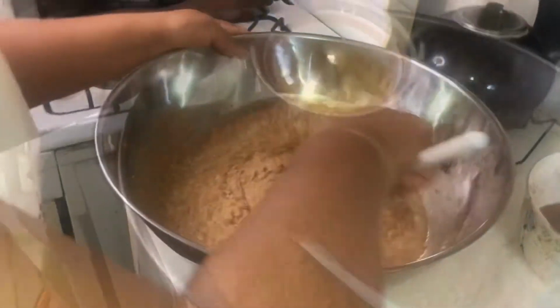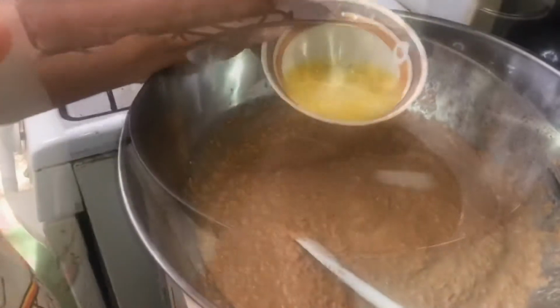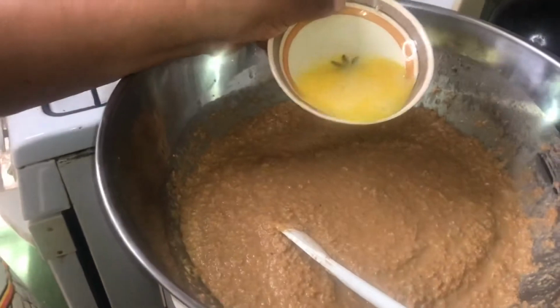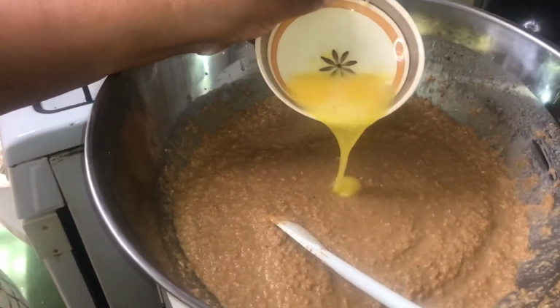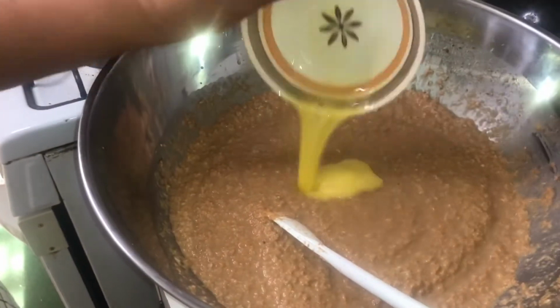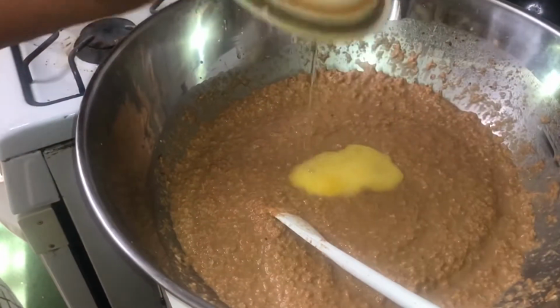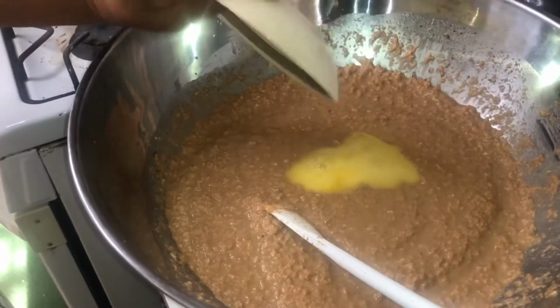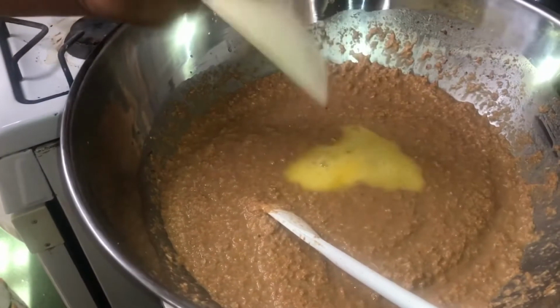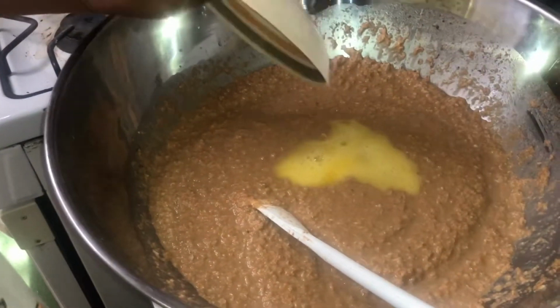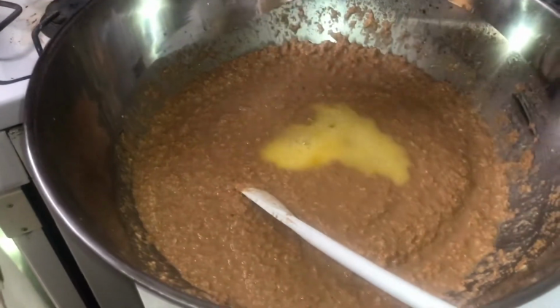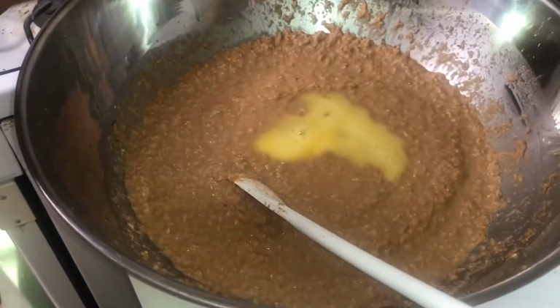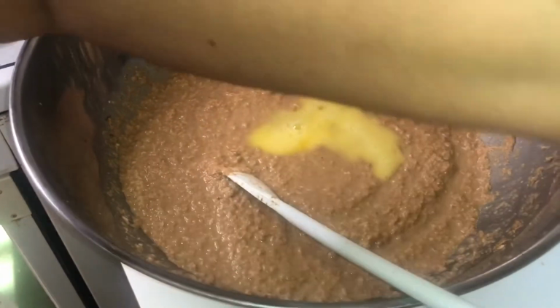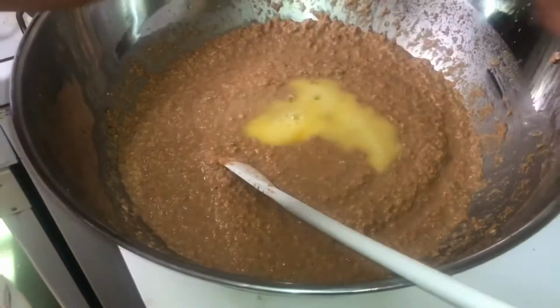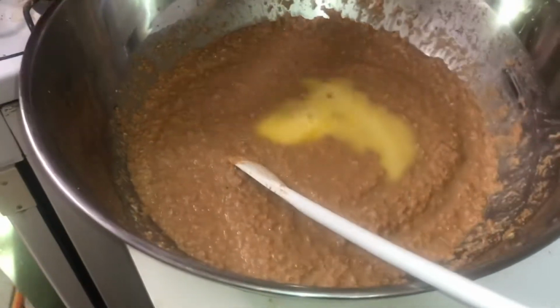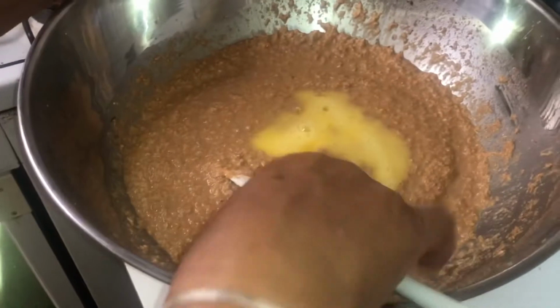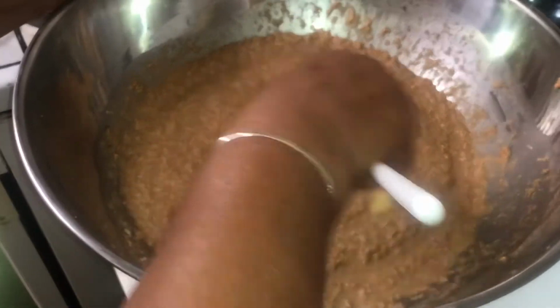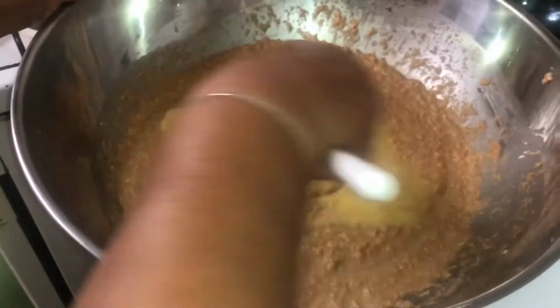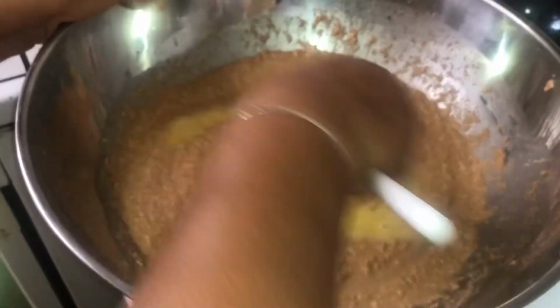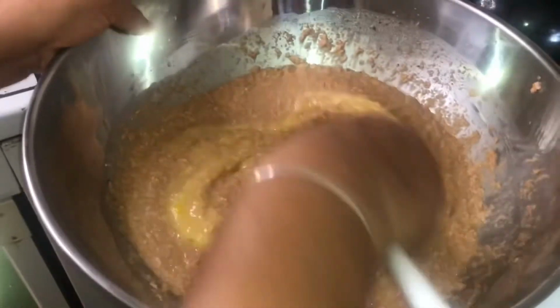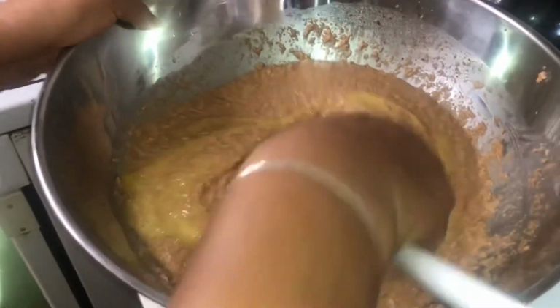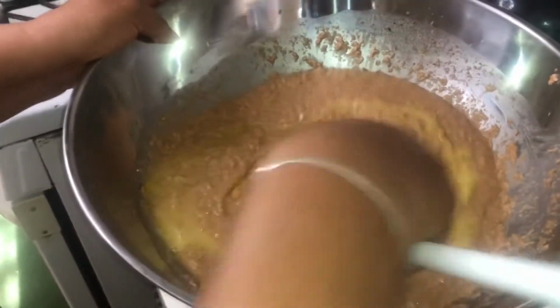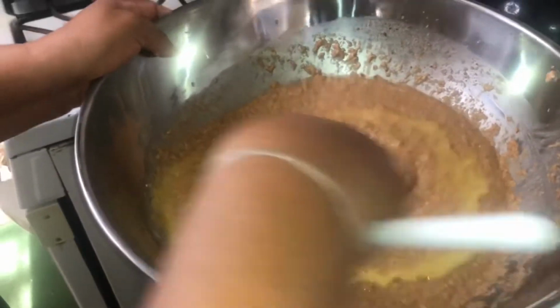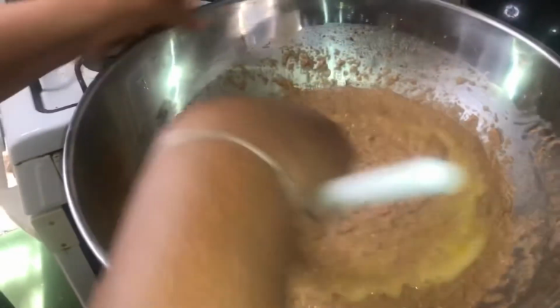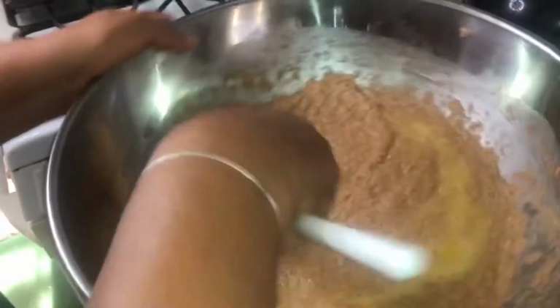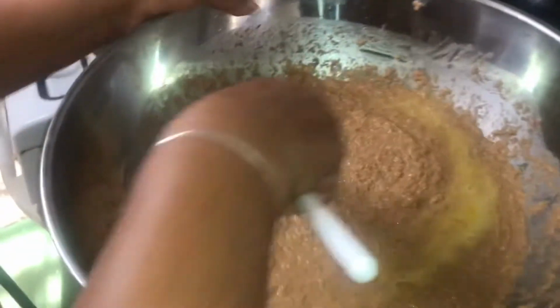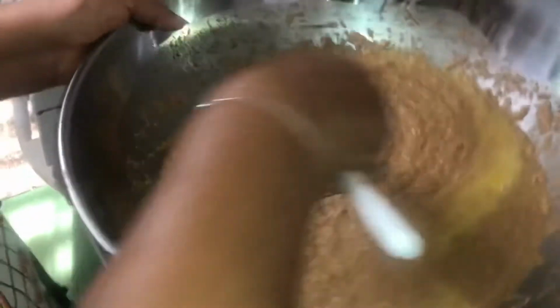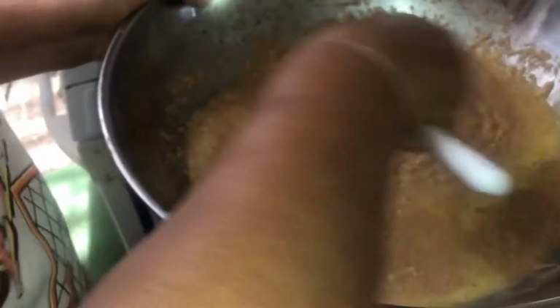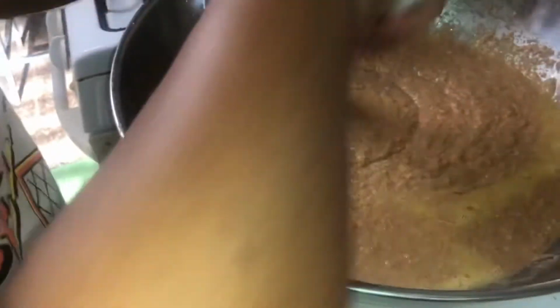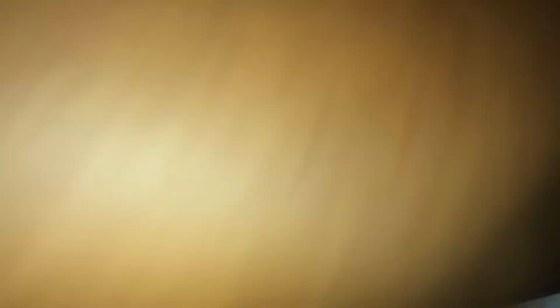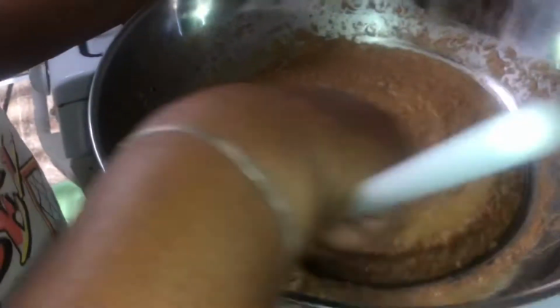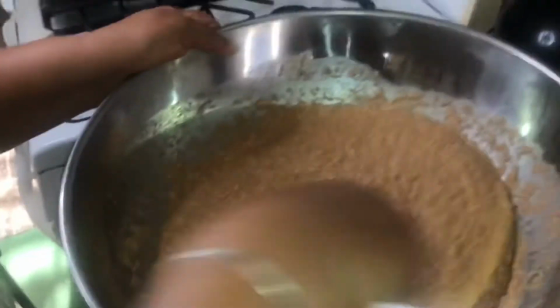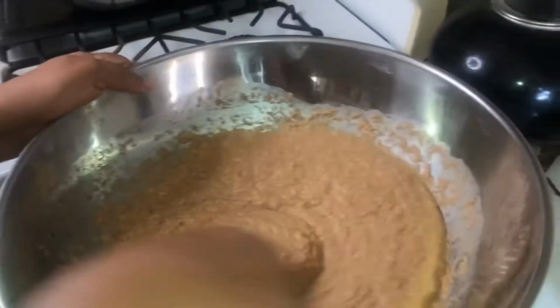Adding the one beaten egg. Remember — crack the egg in a separate container or dish to make sure that it is as fresh as possible.